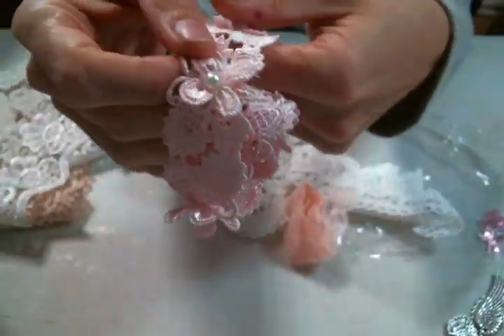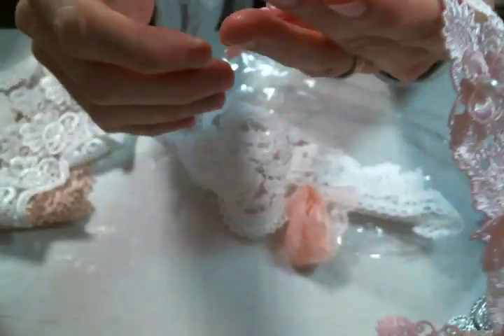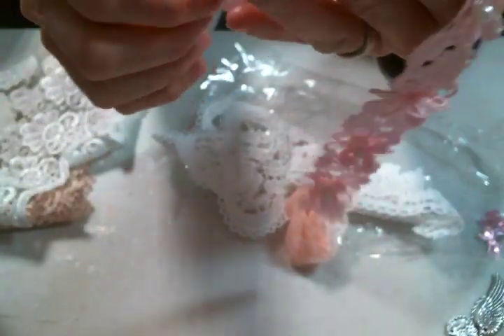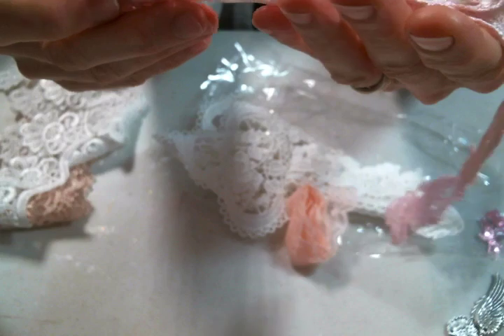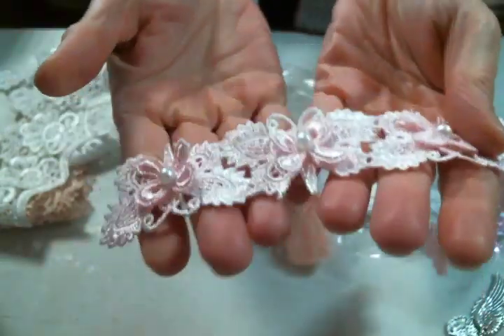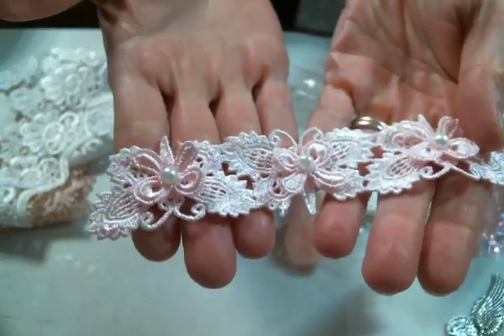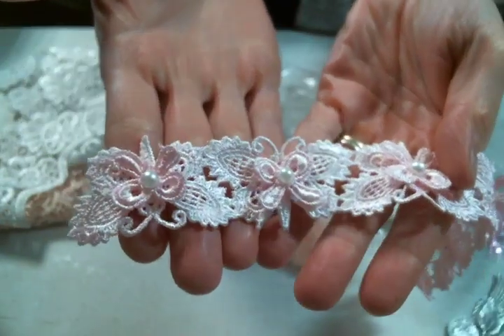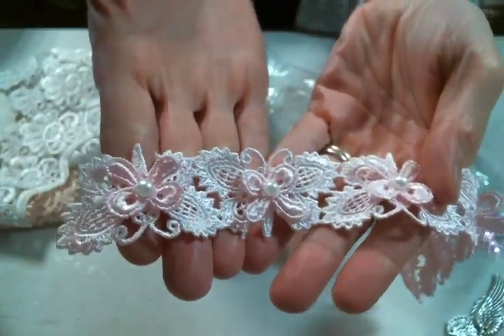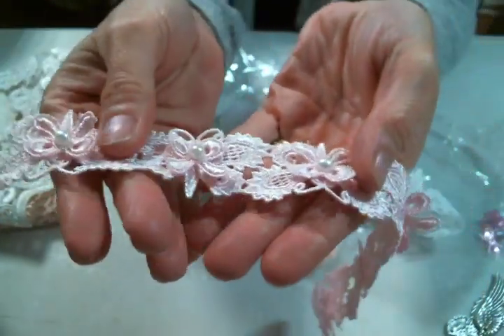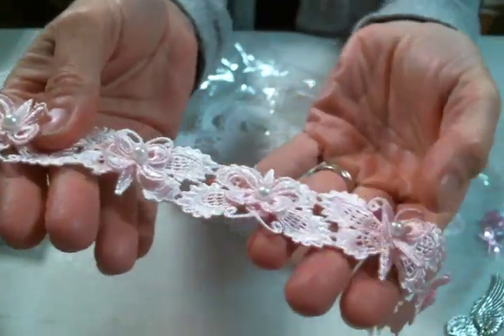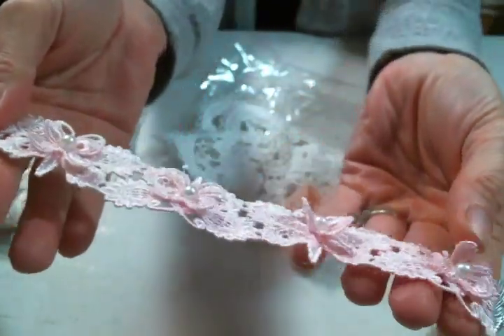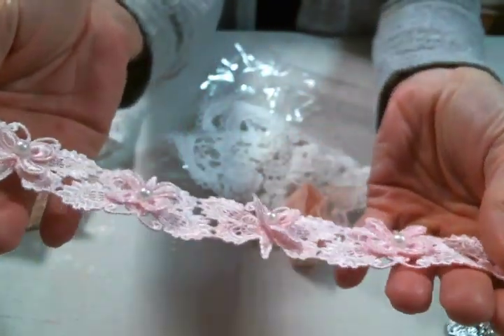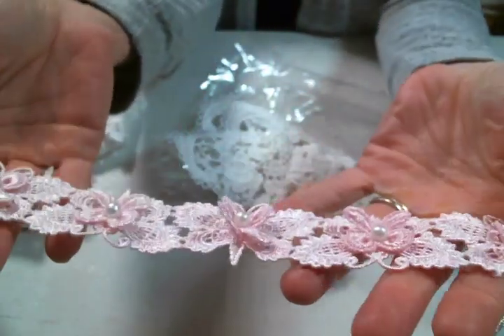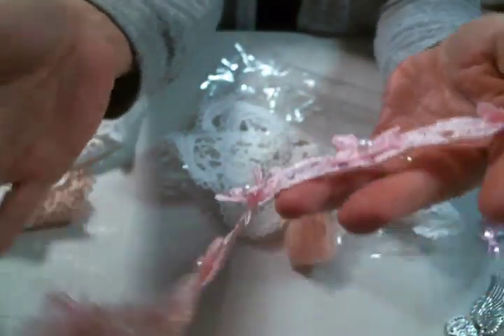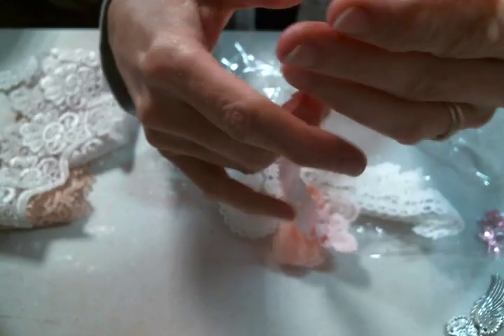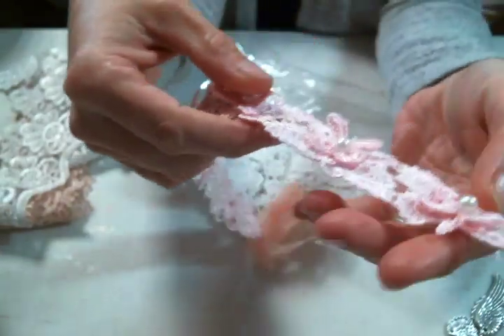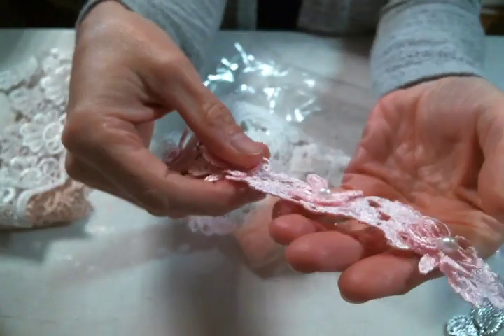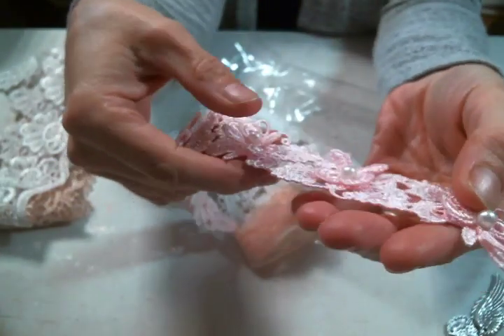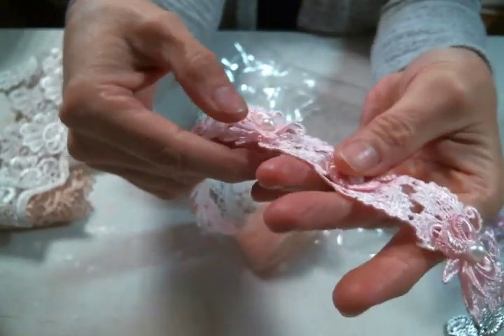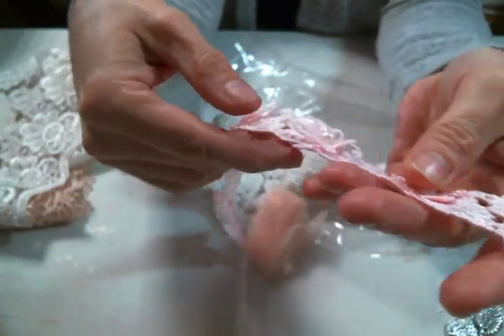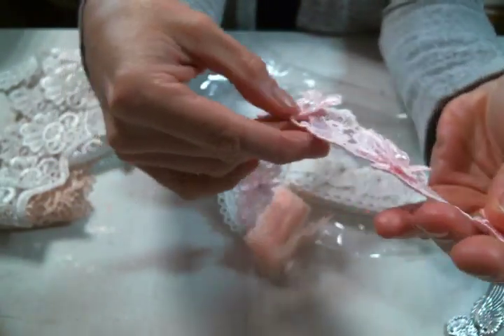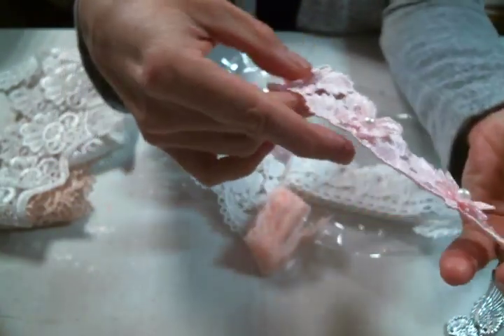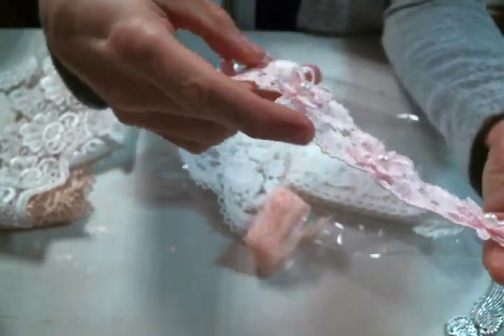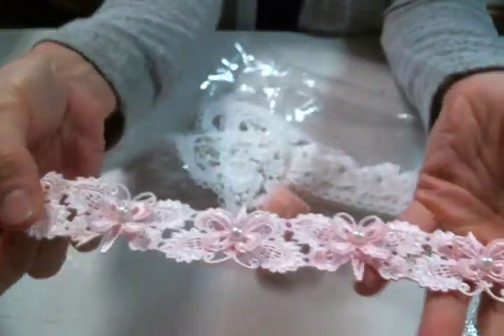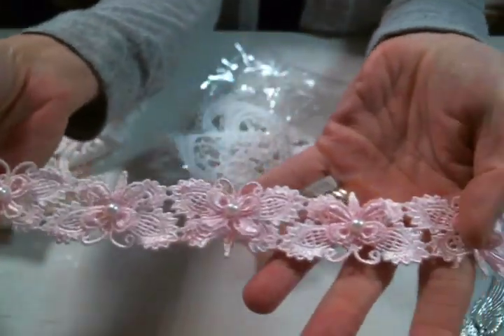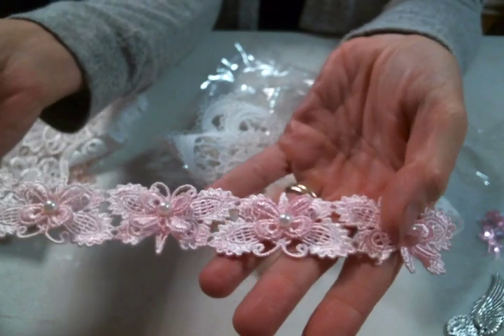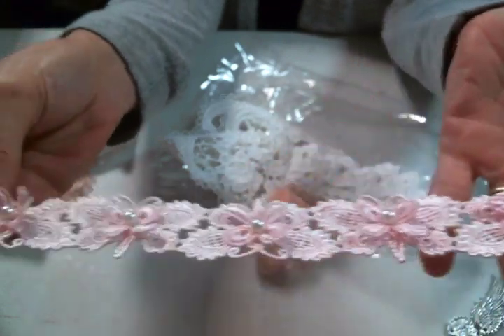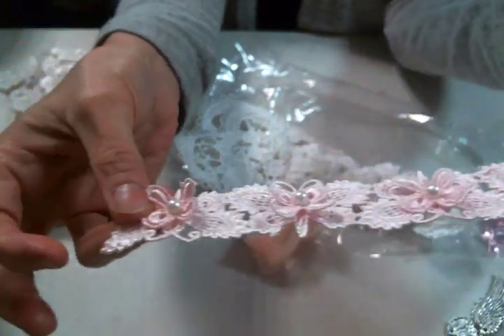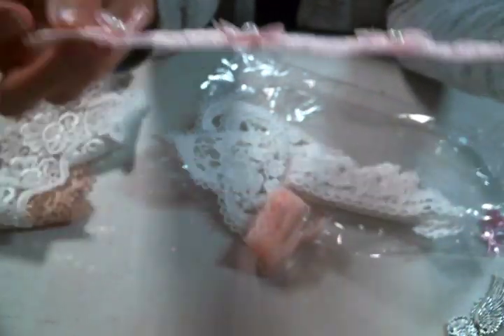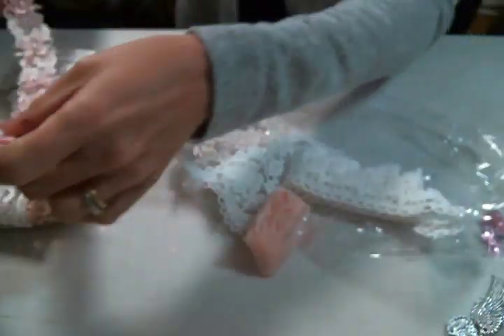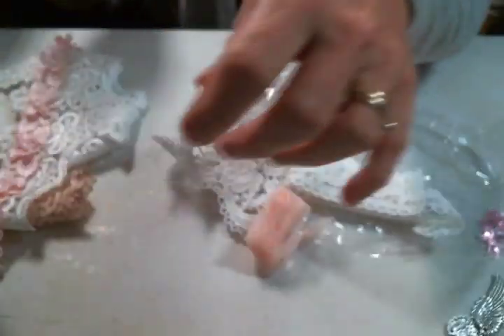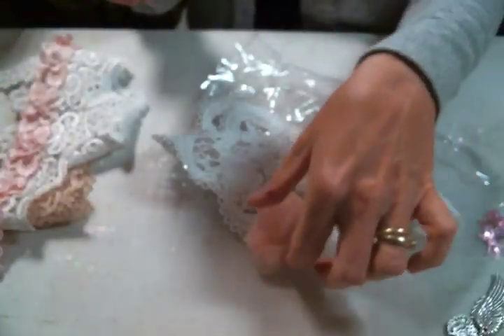And then adorable dimensional pink butterfly trim. So, so, so cute. And there's one, two, three, four, five, six appliques here. Love it so much.